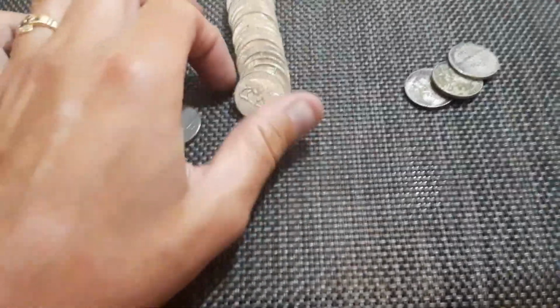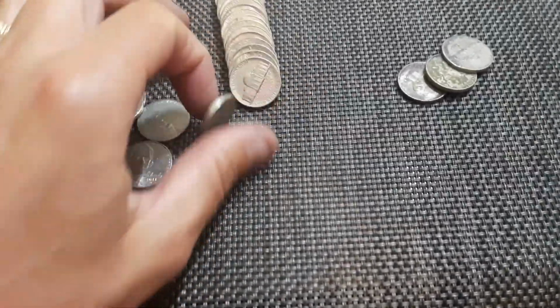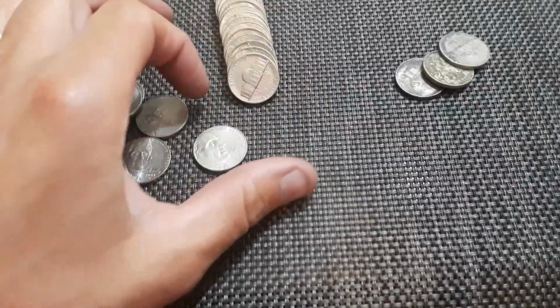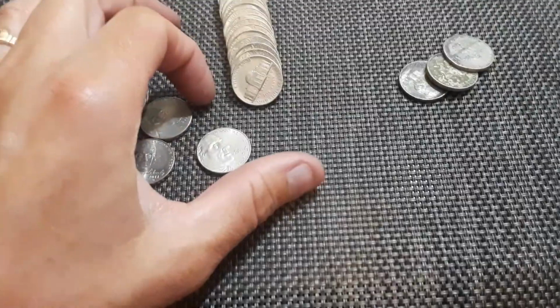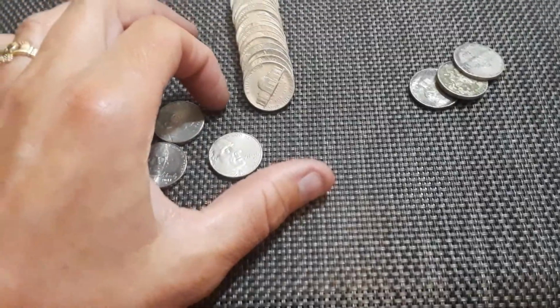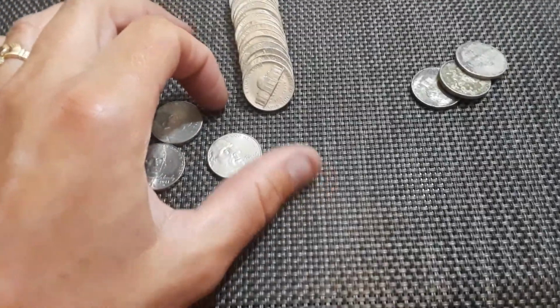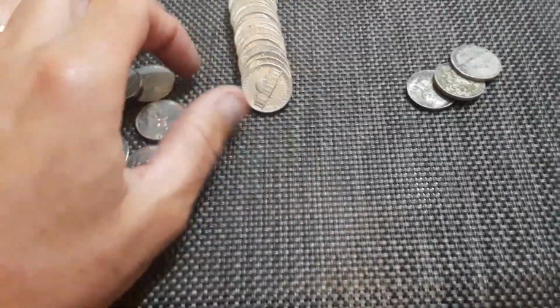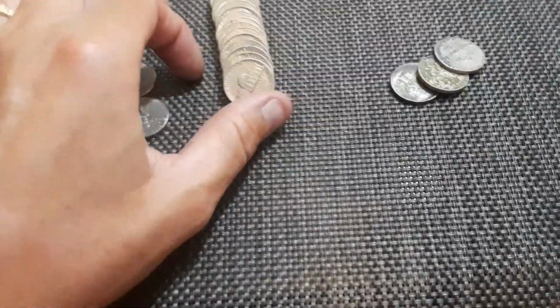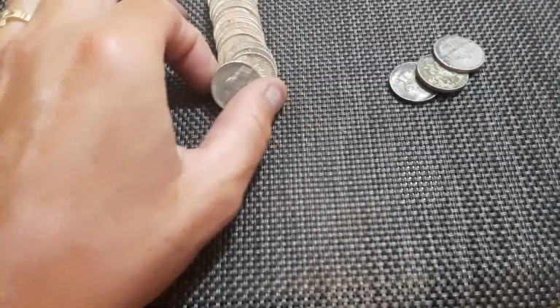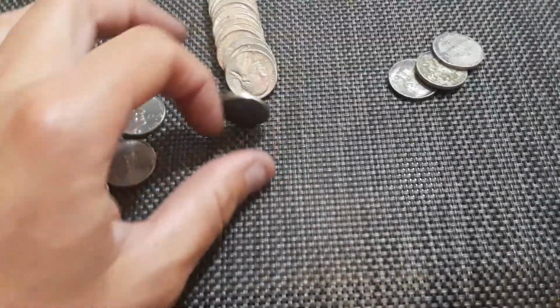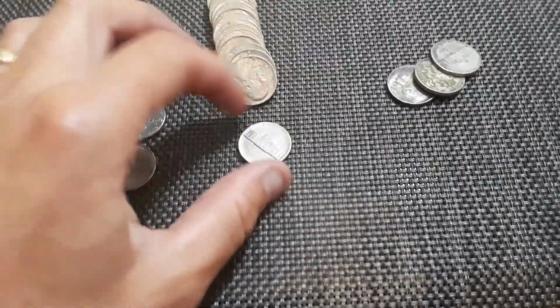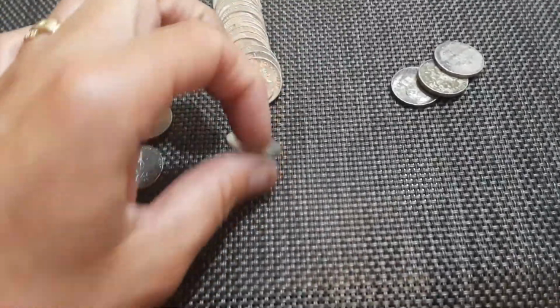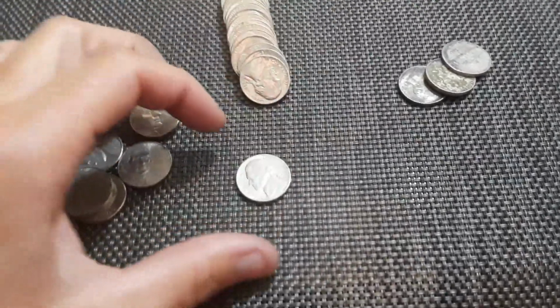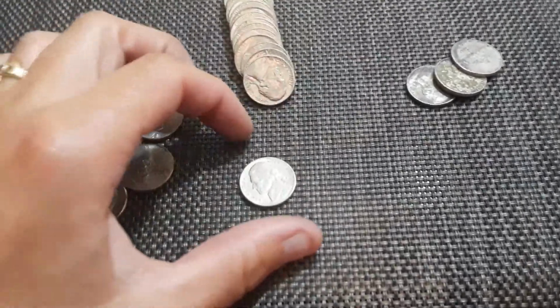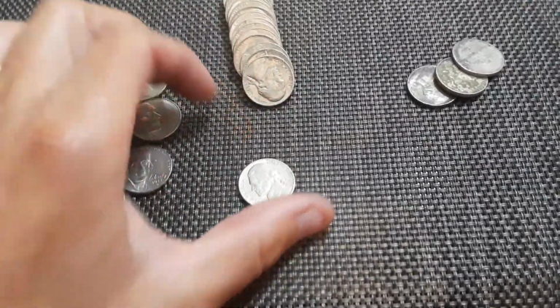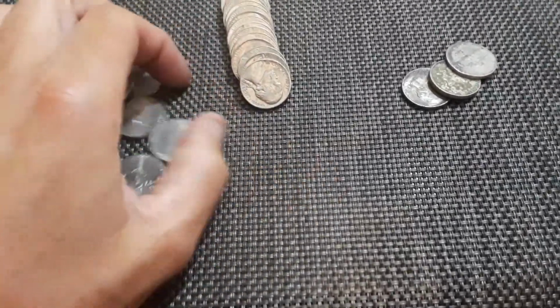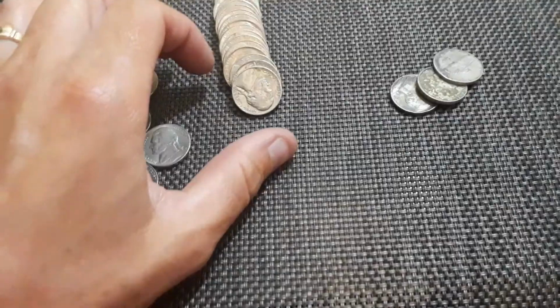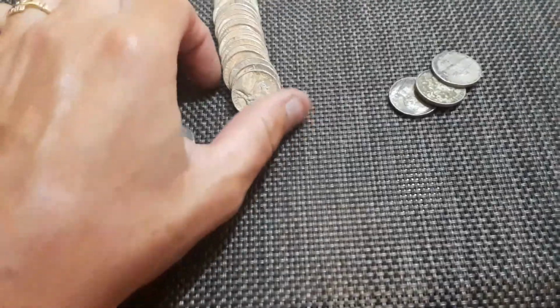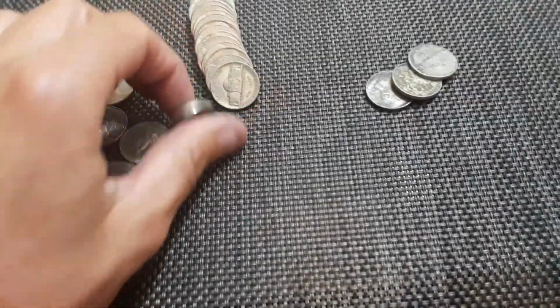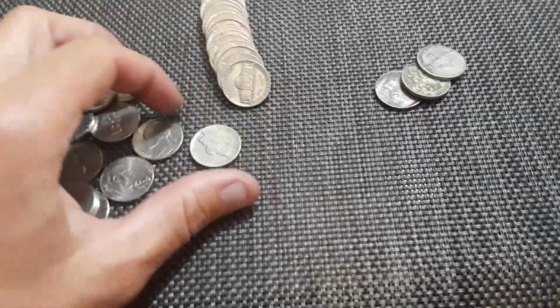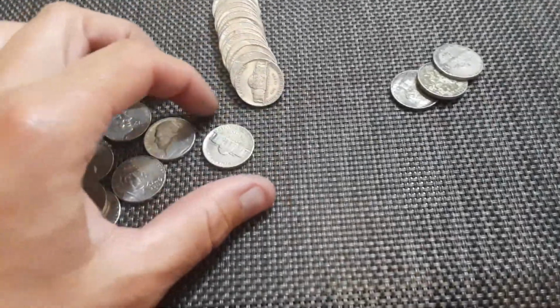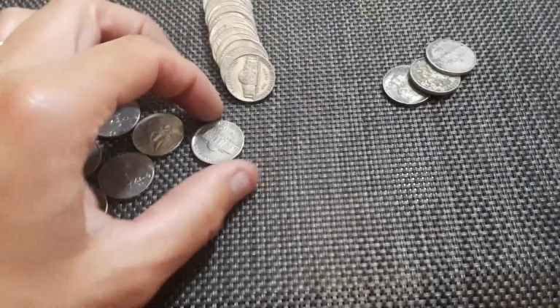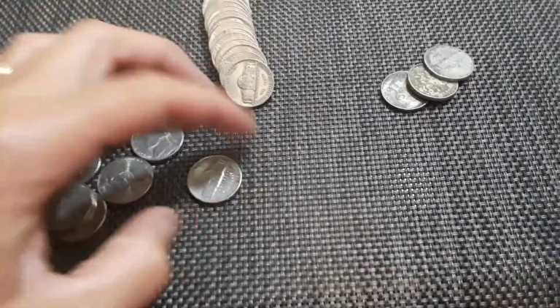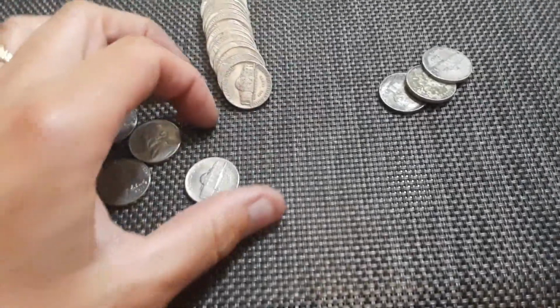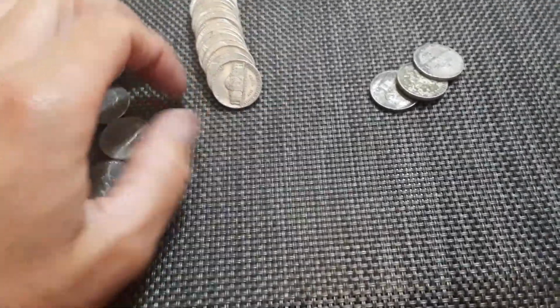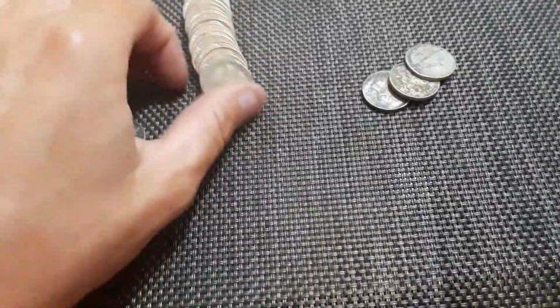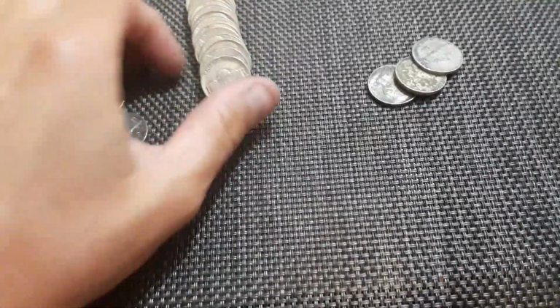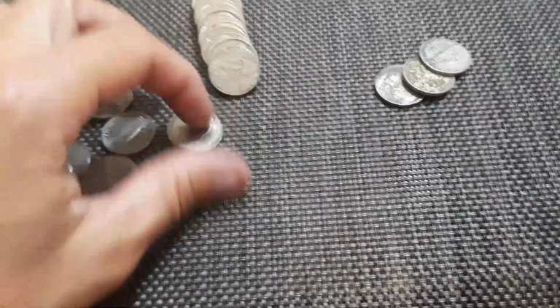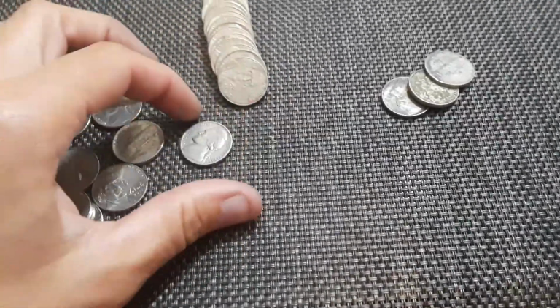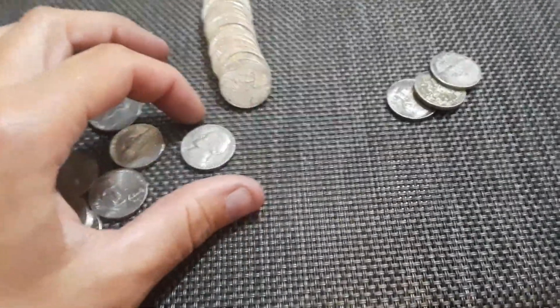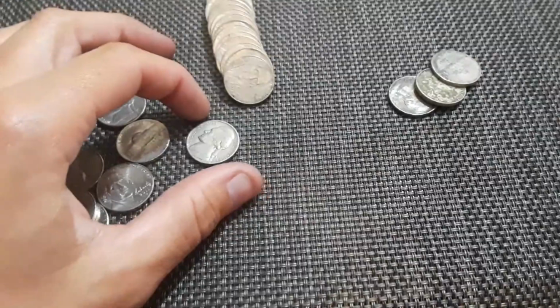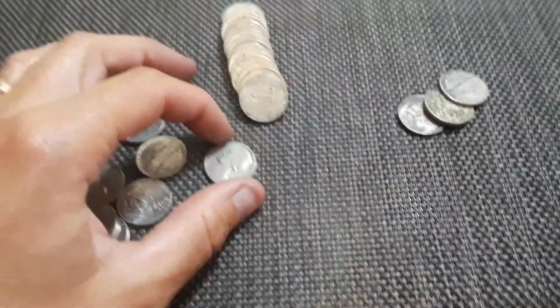Bison. Bison. Bison burger — ooh, have you ever had a bison burger? It's really good. I'm a meat eater, big time.